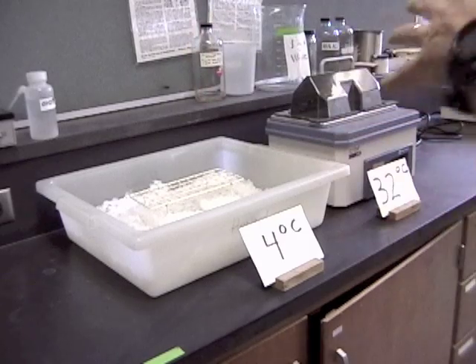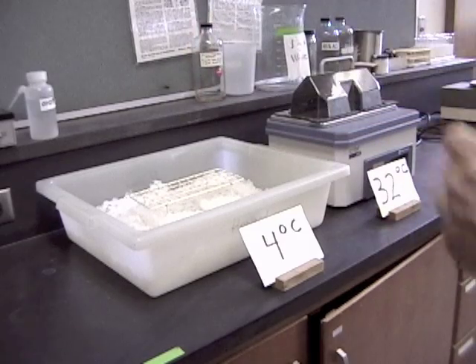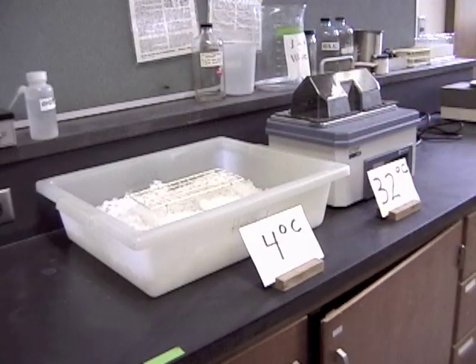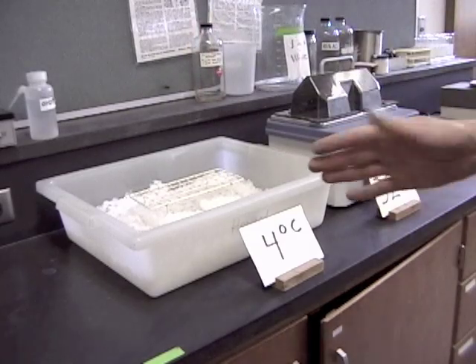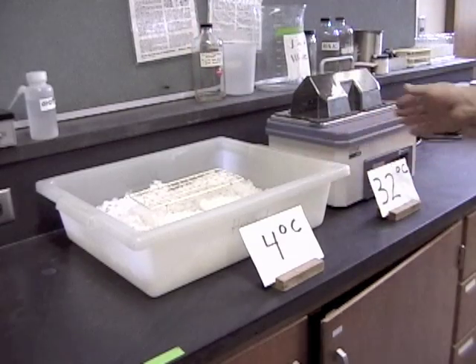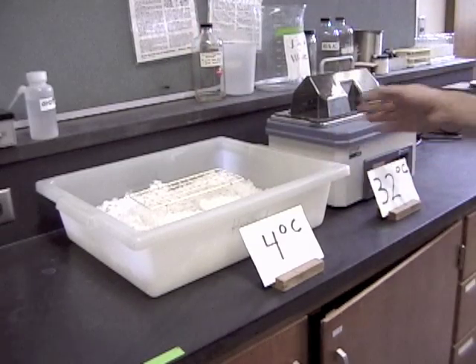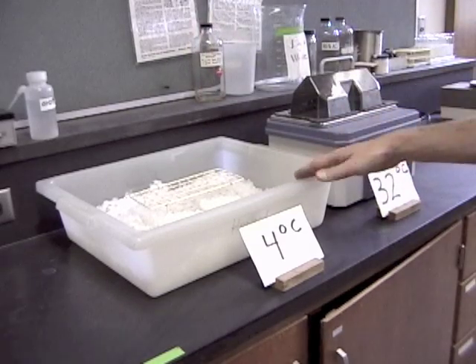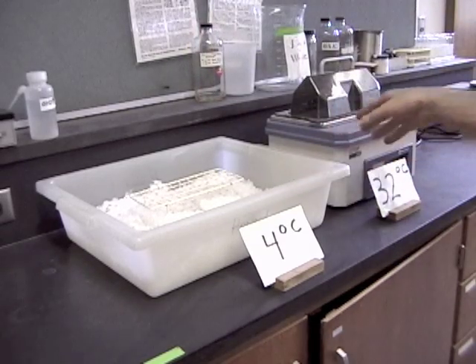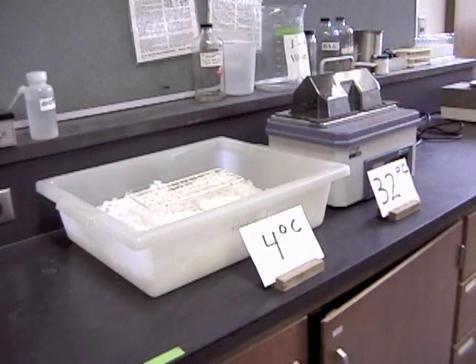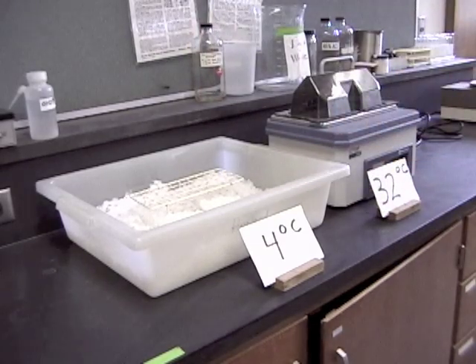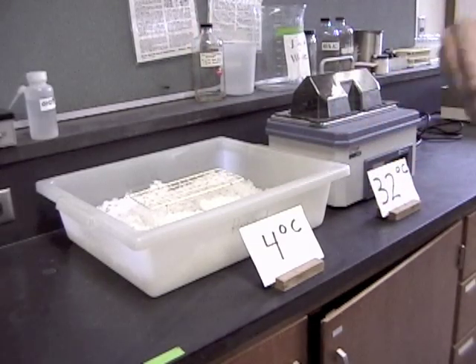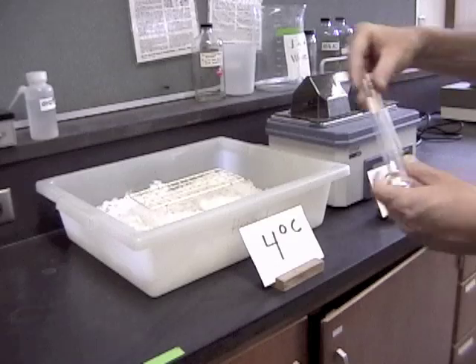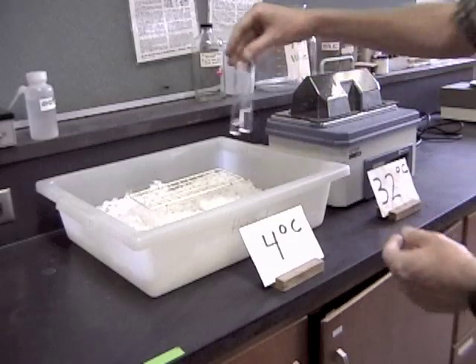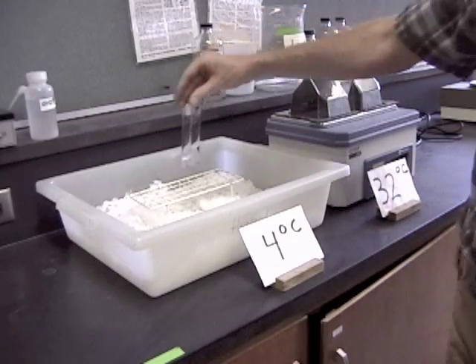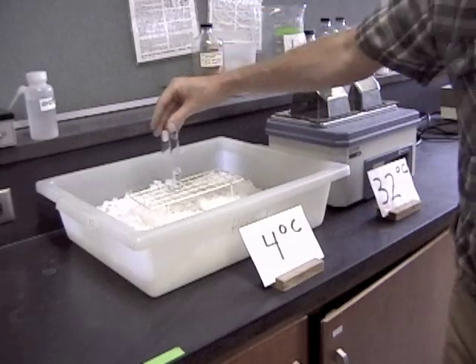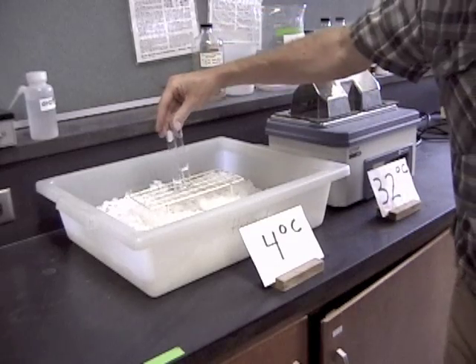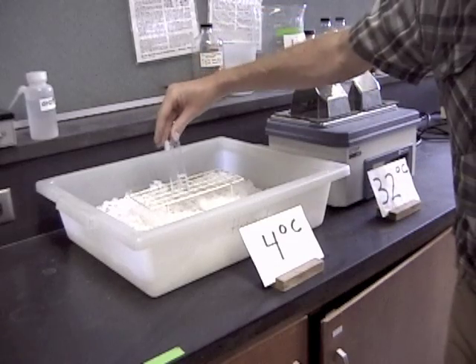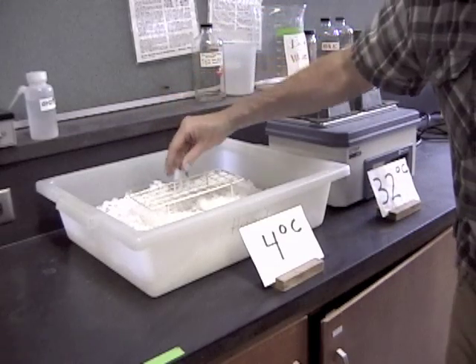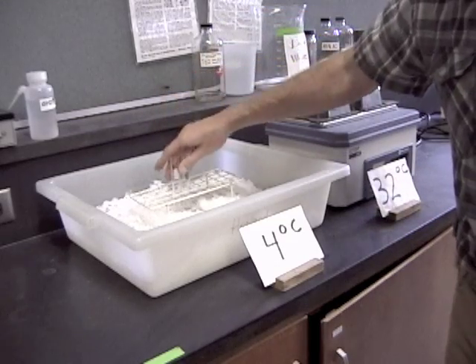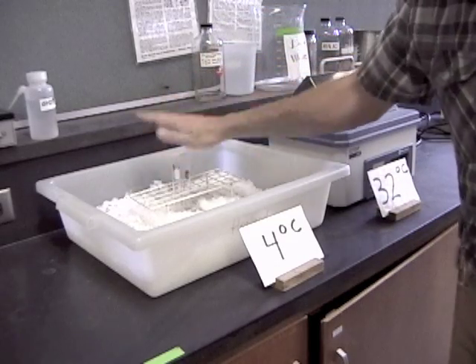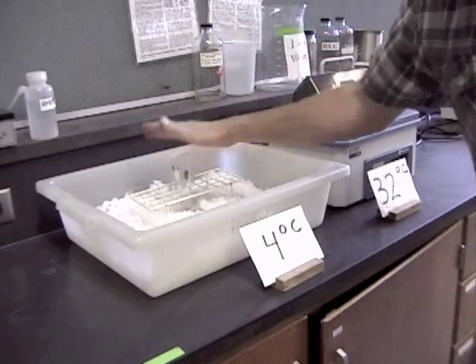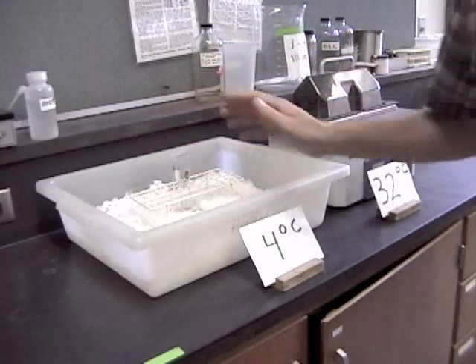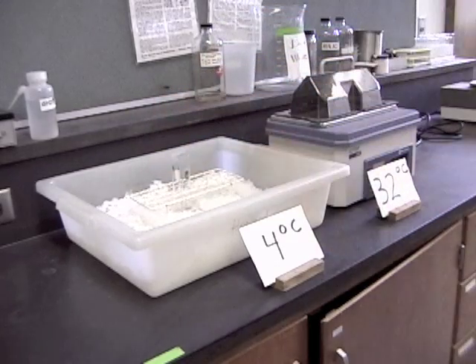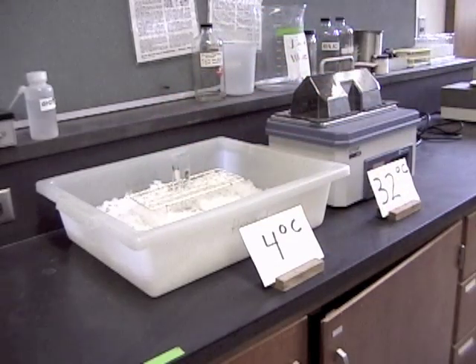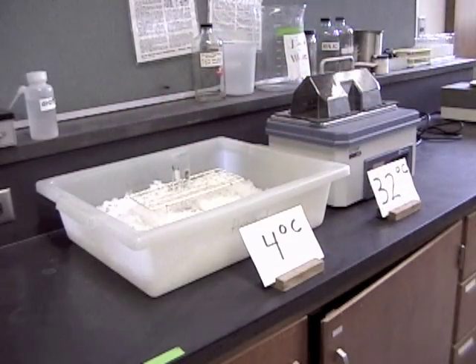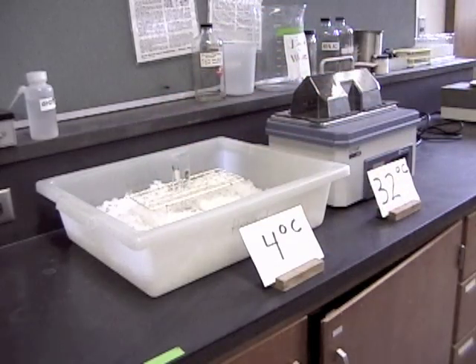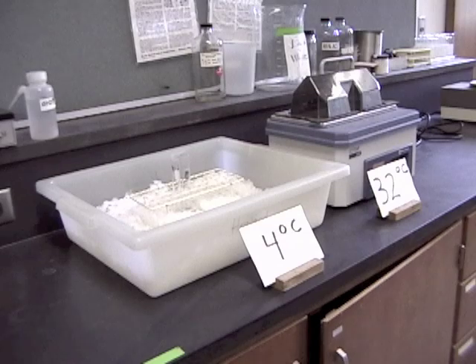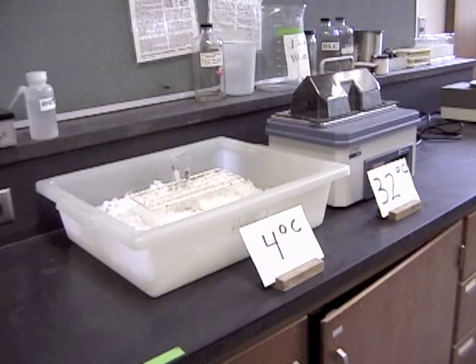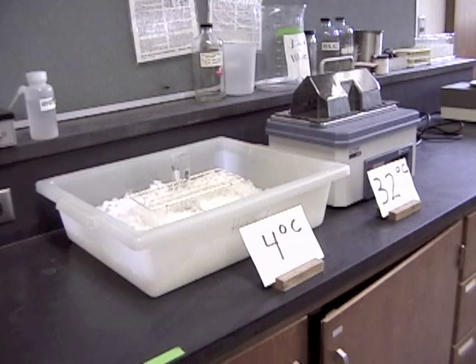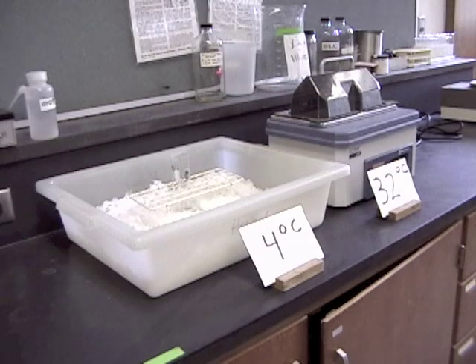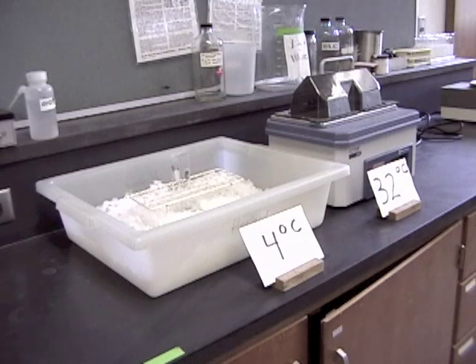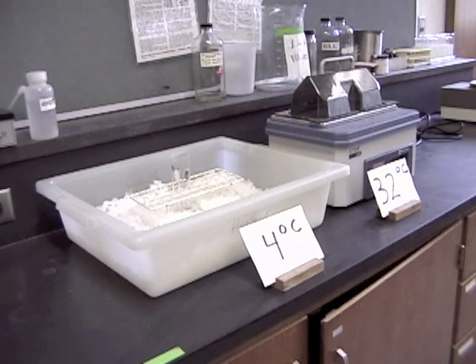In the lab there will also be ice baths and water baths to get them at the right temperature. Remember, you have to put them in there and leave them in for 10 minutes before you start the experiment.